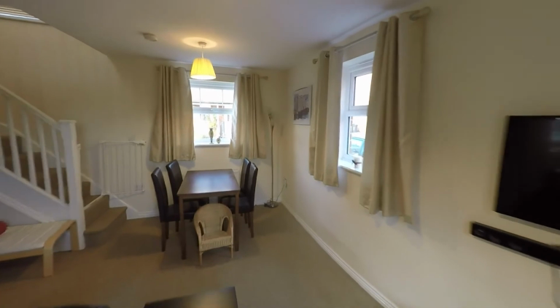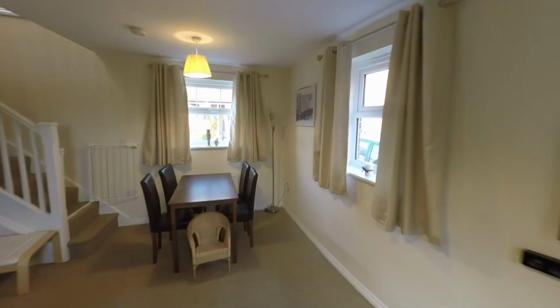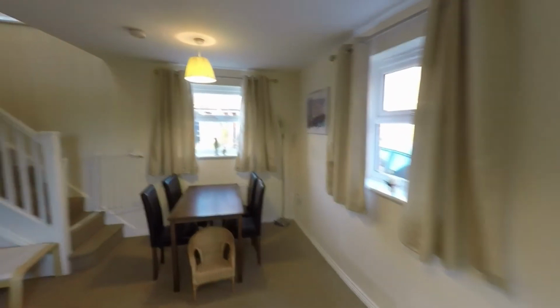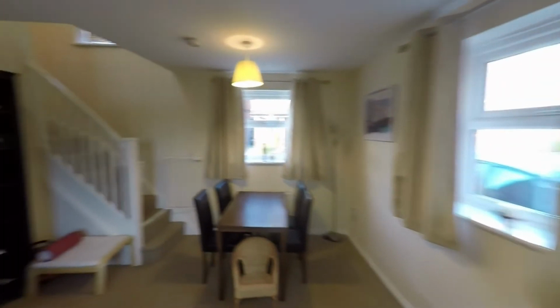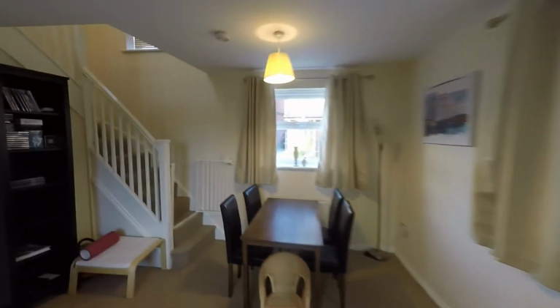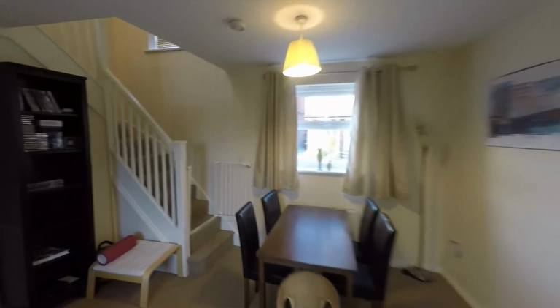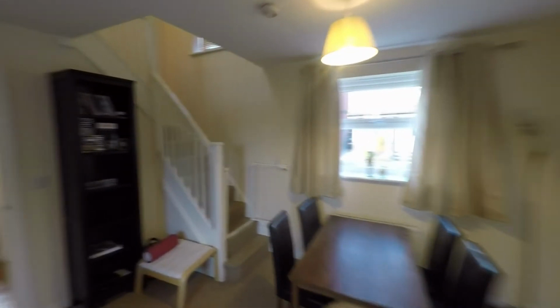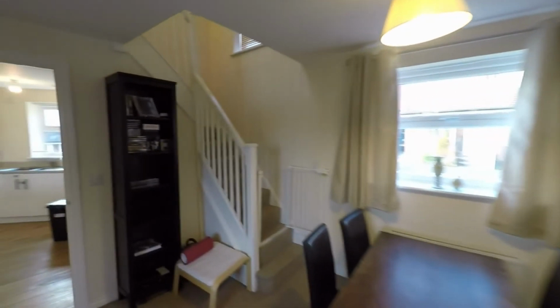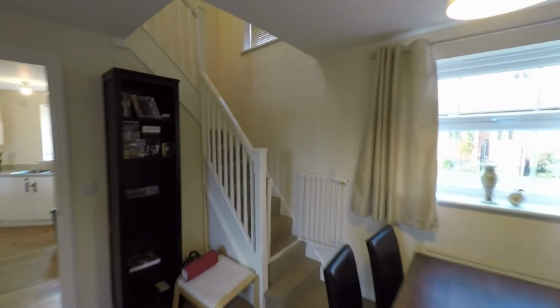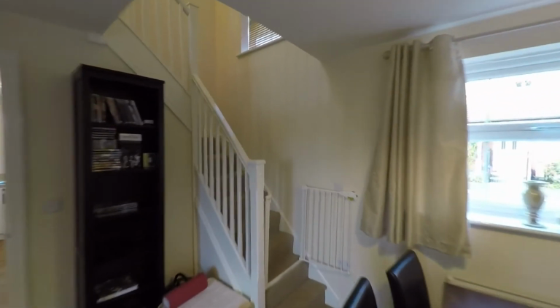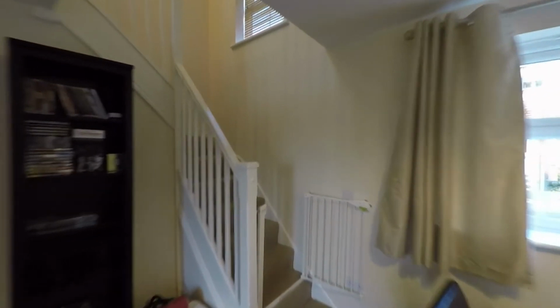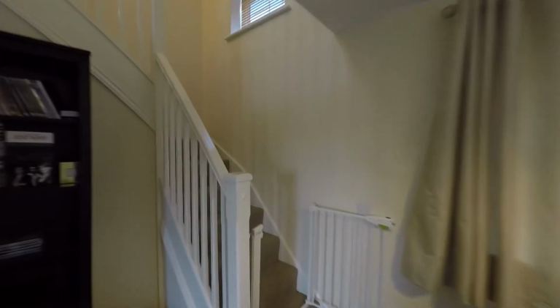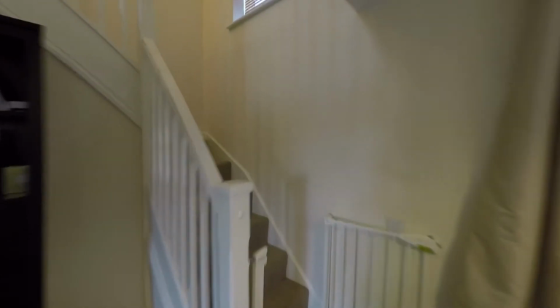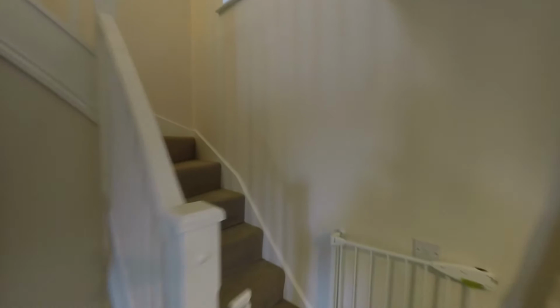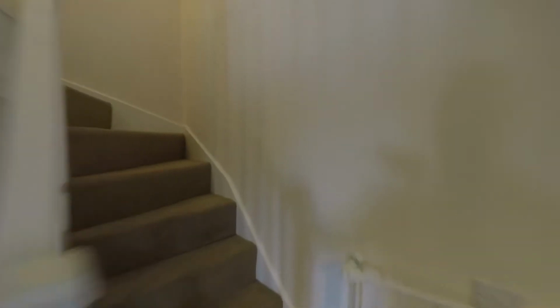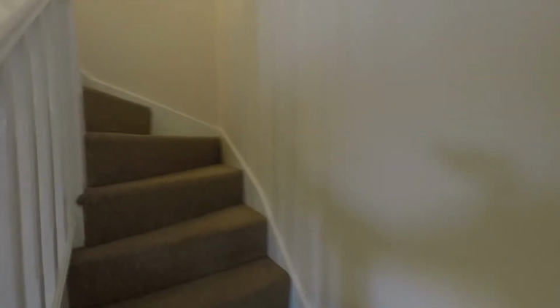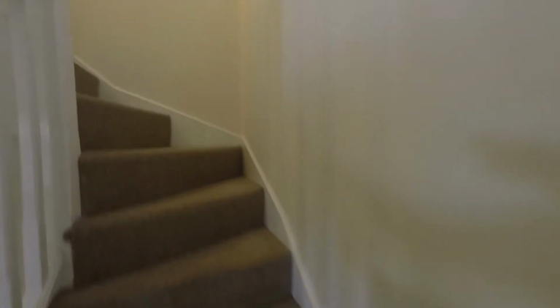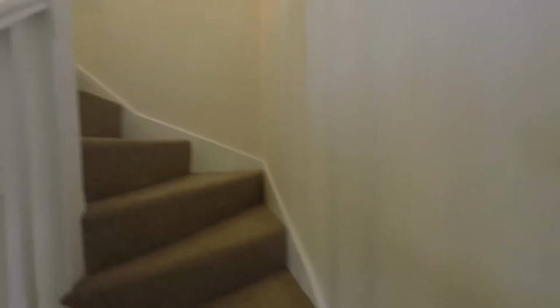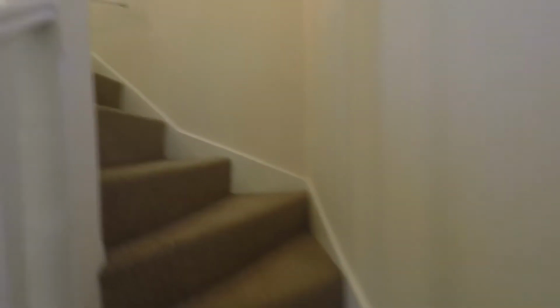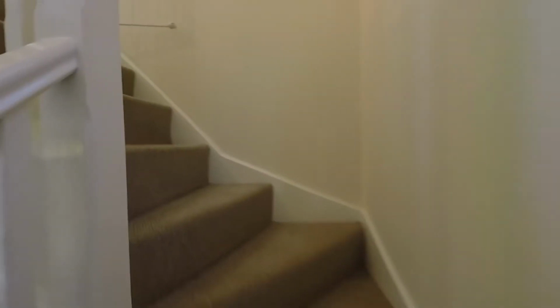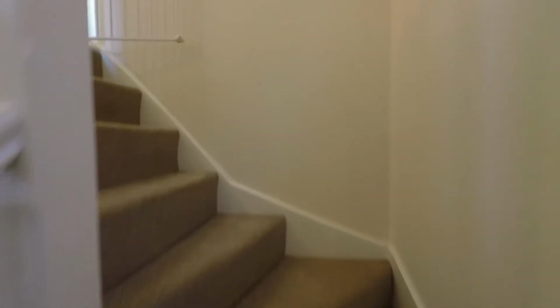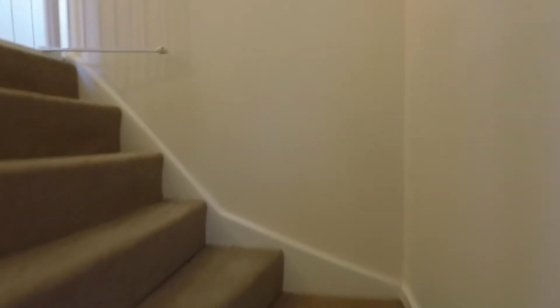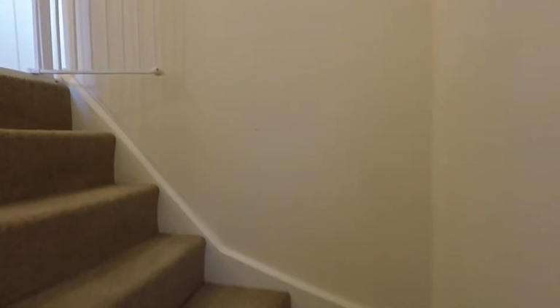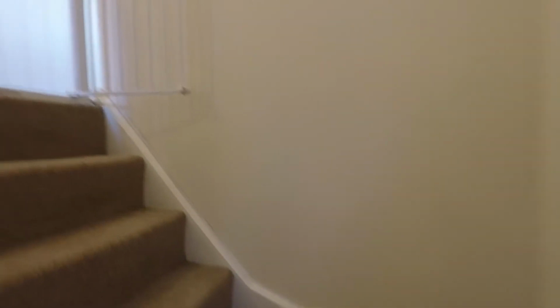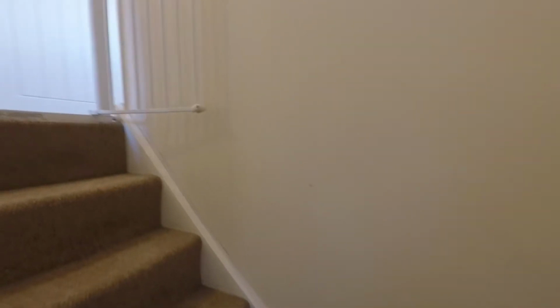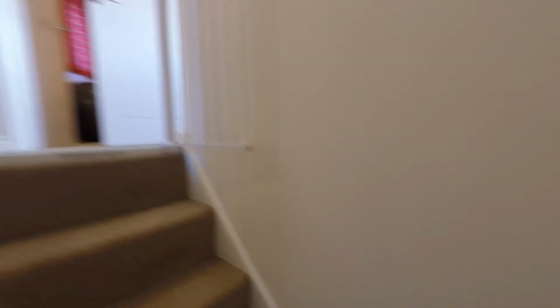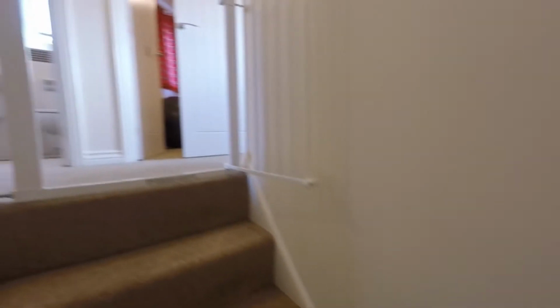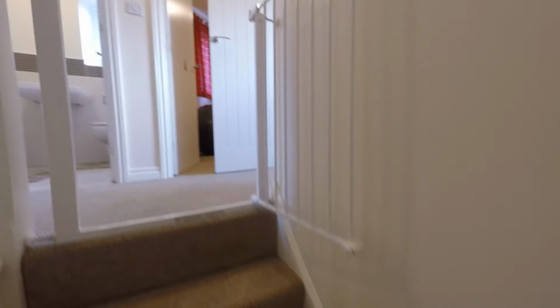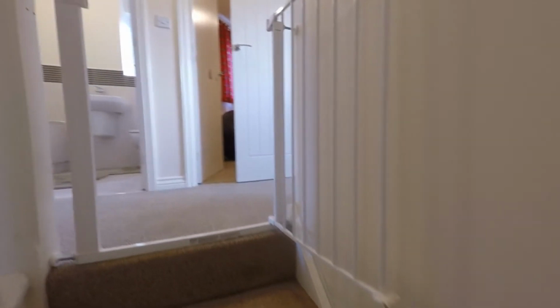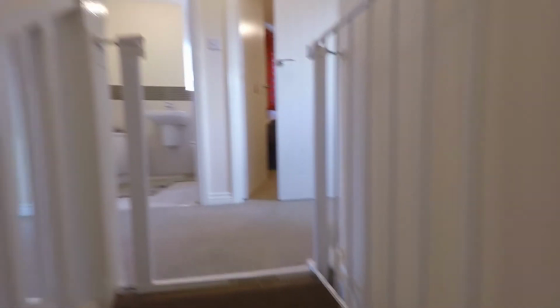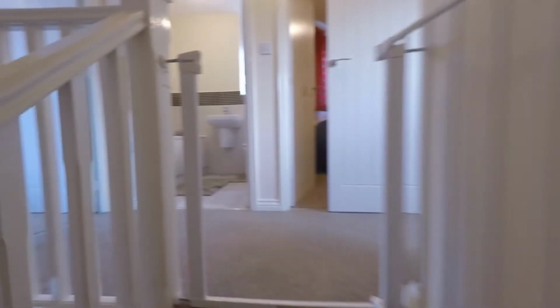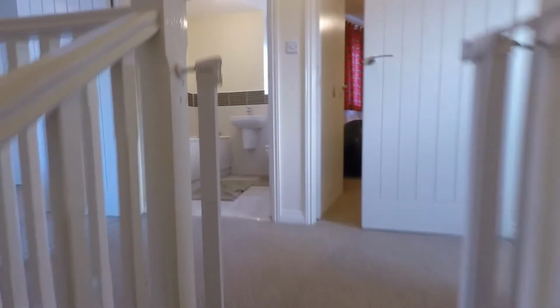We'll now take the stairs, which are open to the nice living room, and they lead us up to the landing, which in turn leads us off to the three bedrooms and the bathroom.